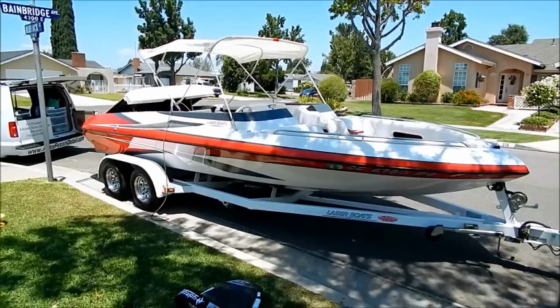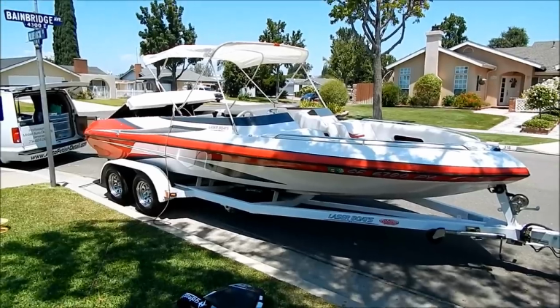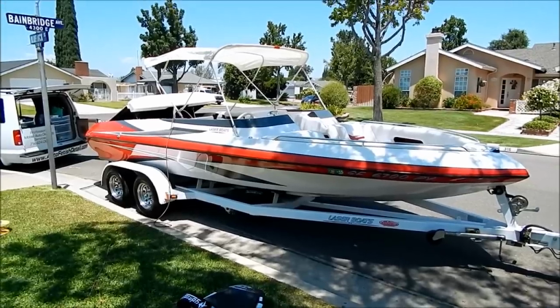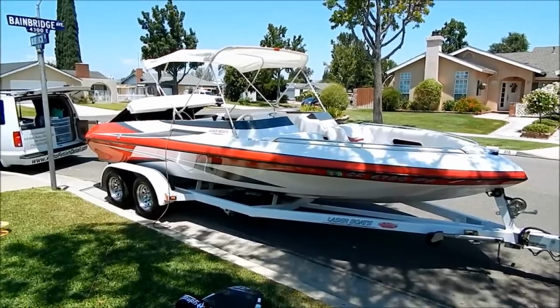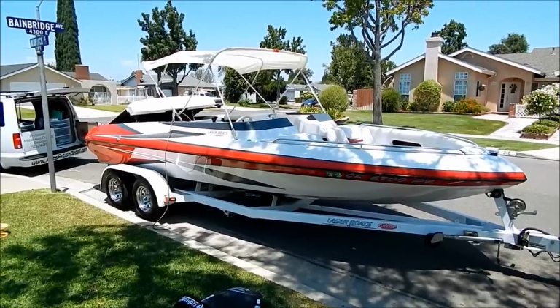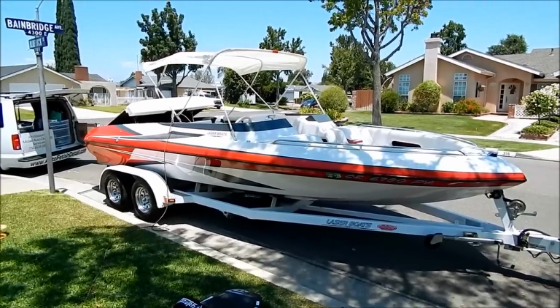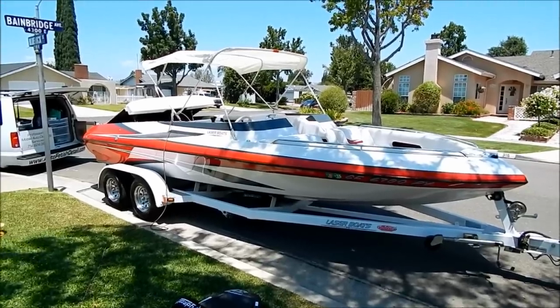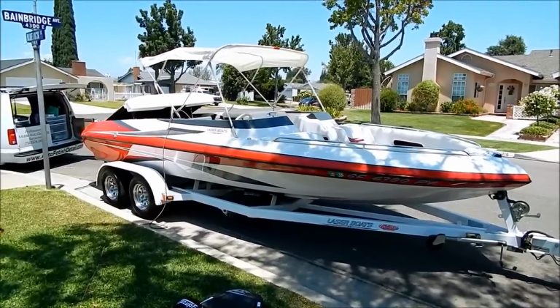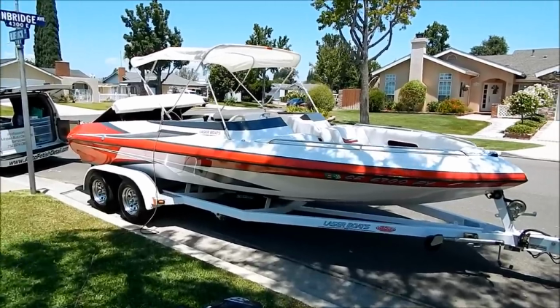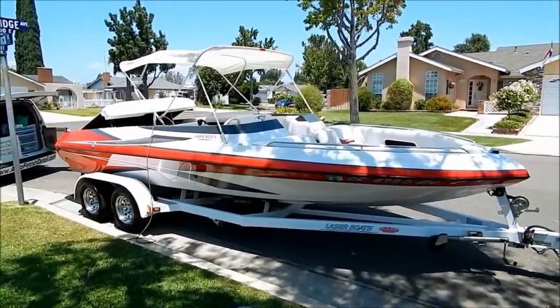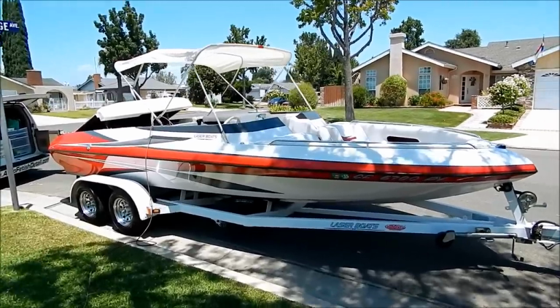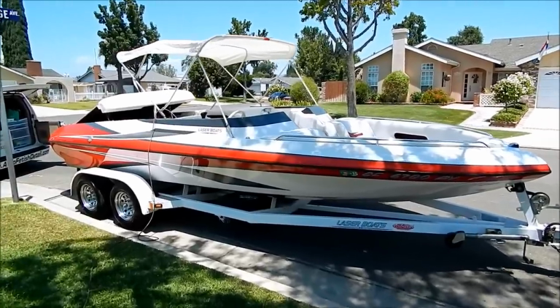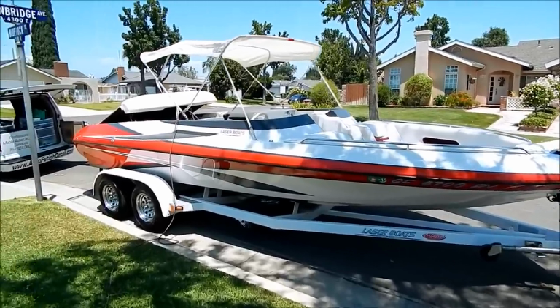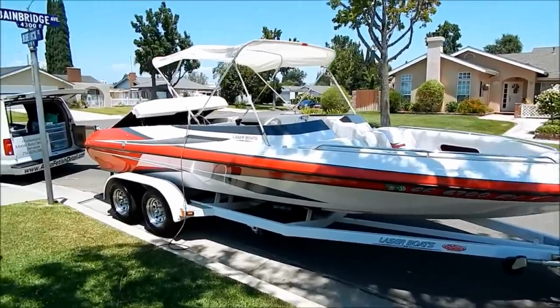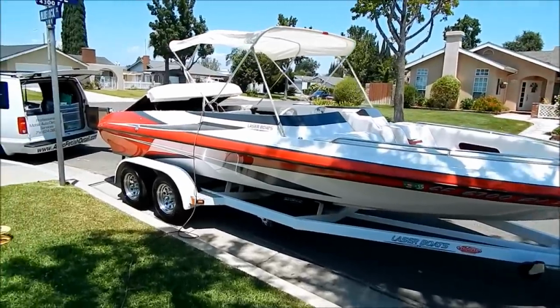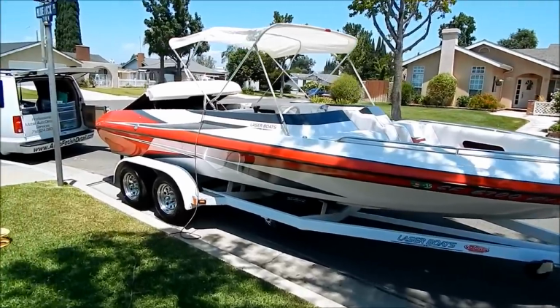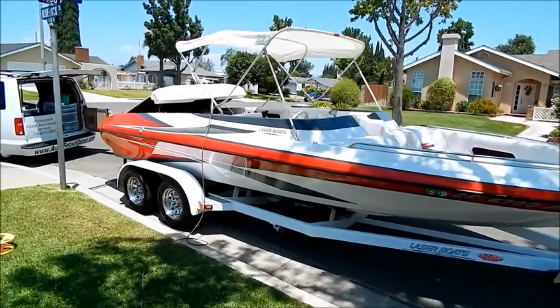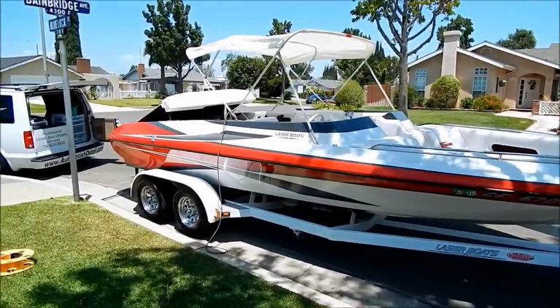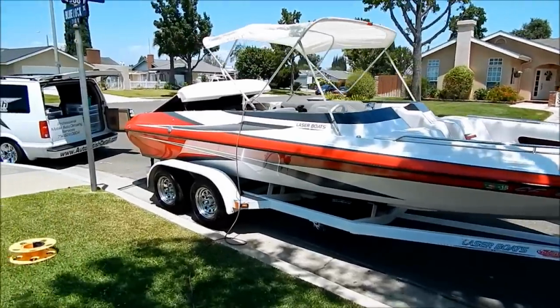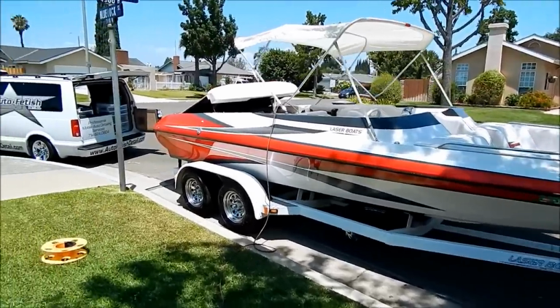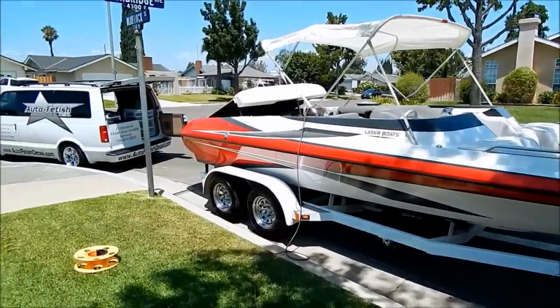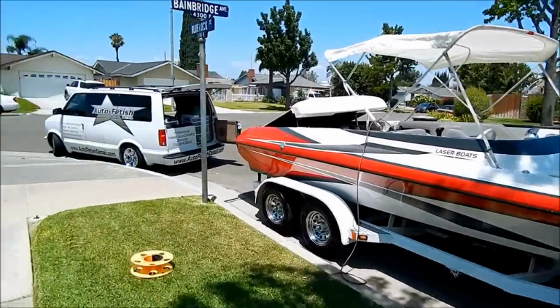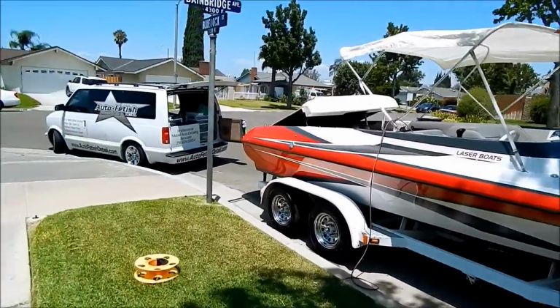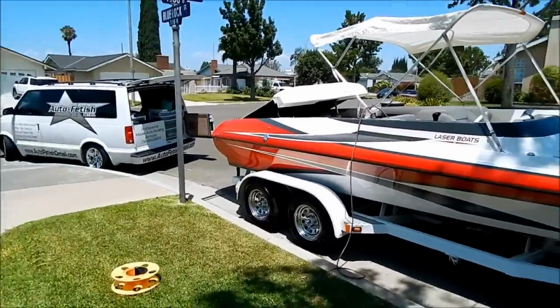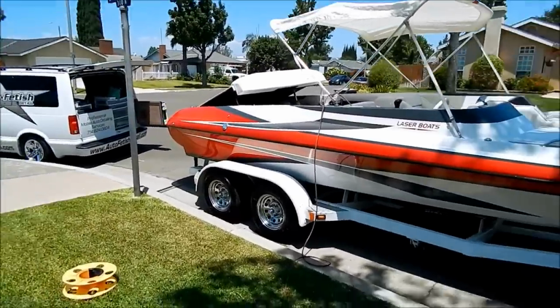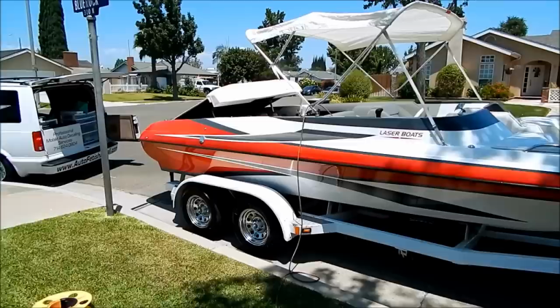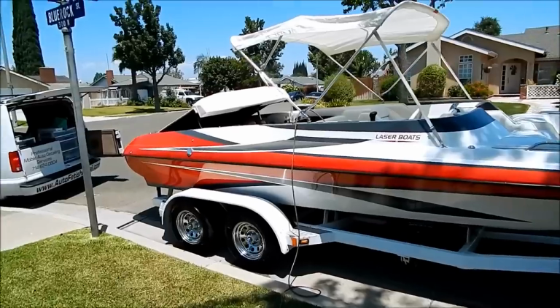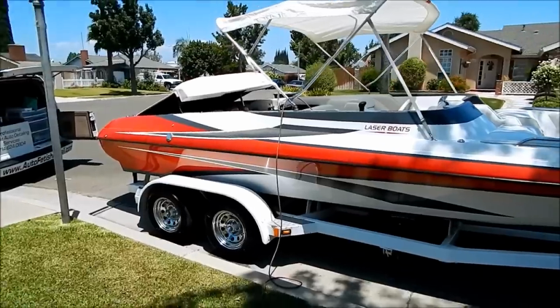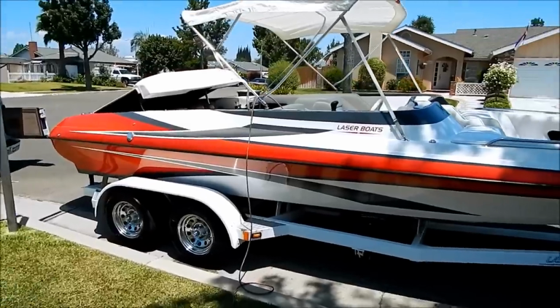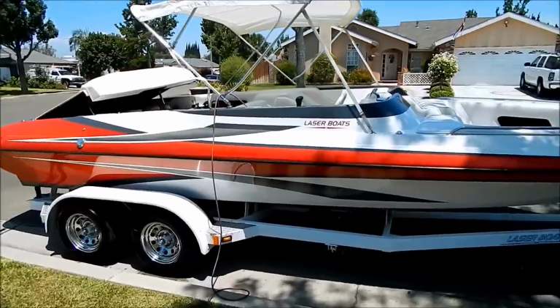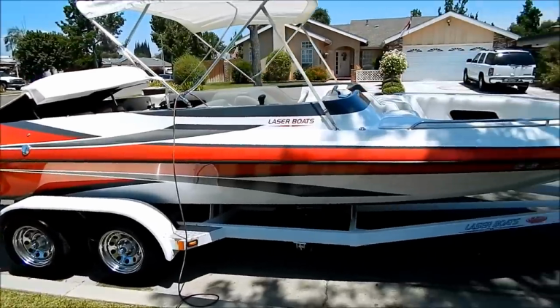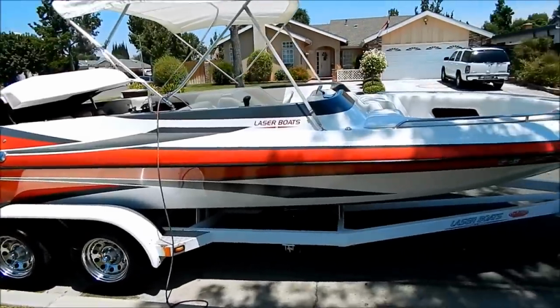Darren here. I'm going to show you some quick, simple, easy boat detailing and cleaning tips.